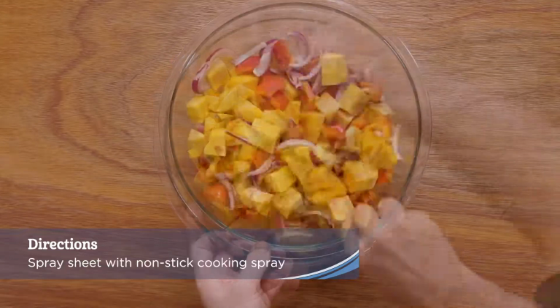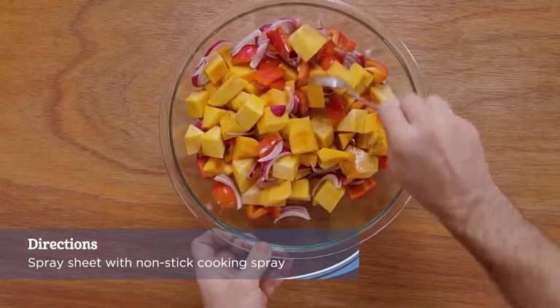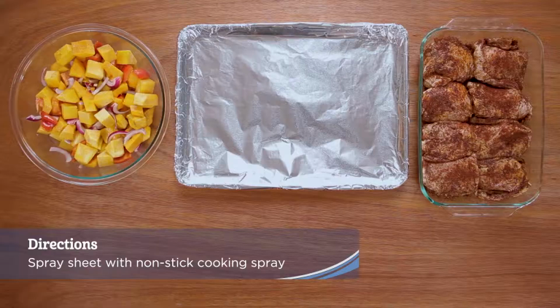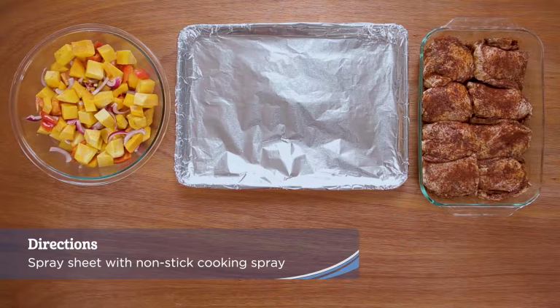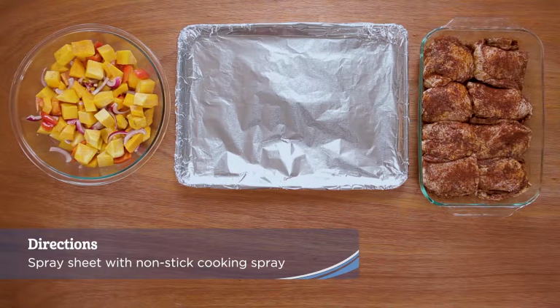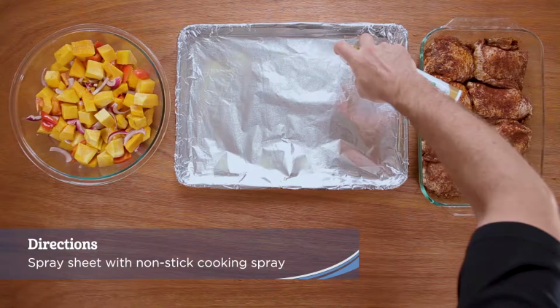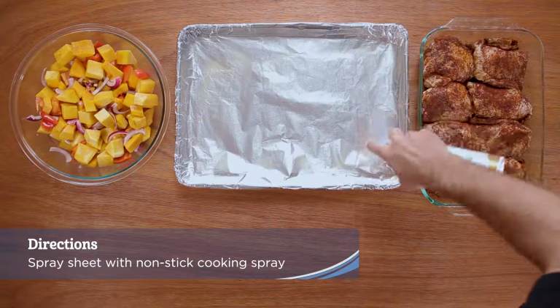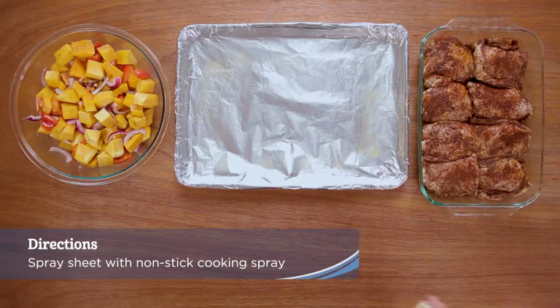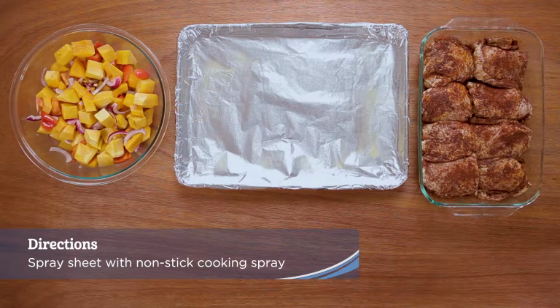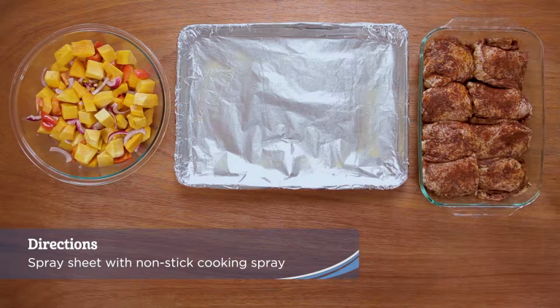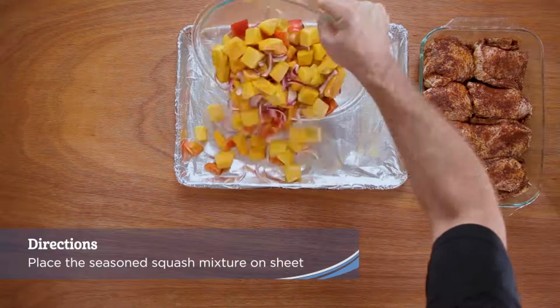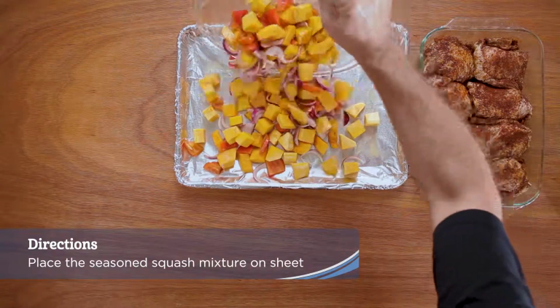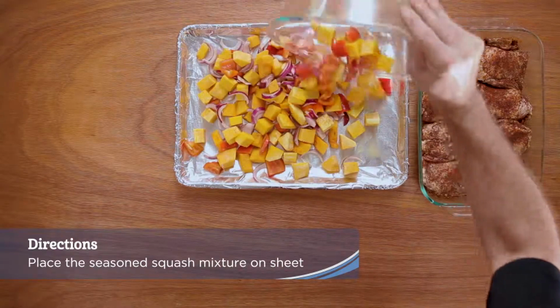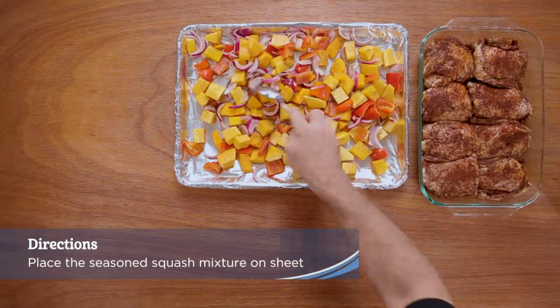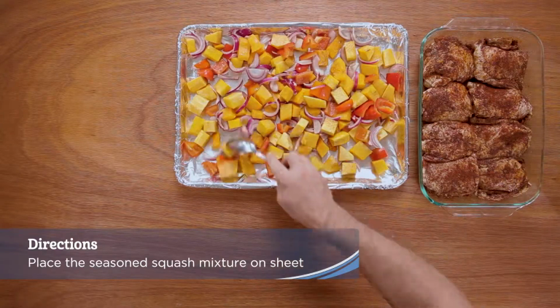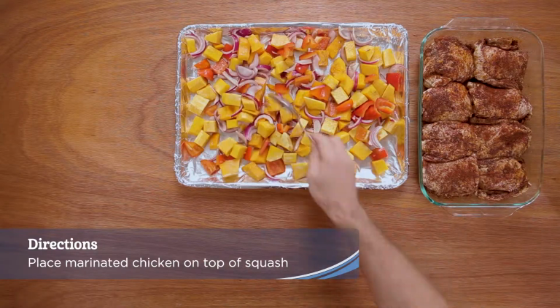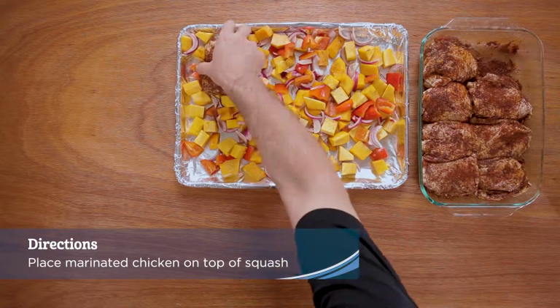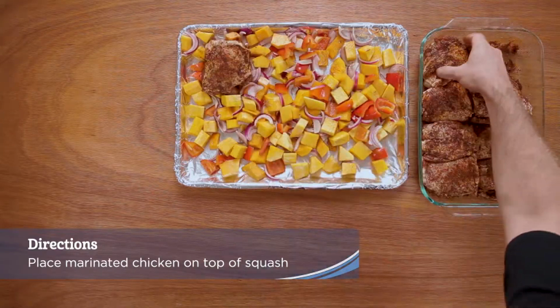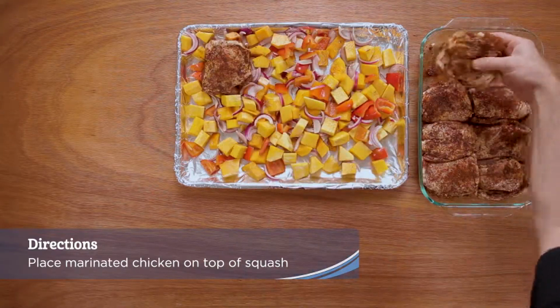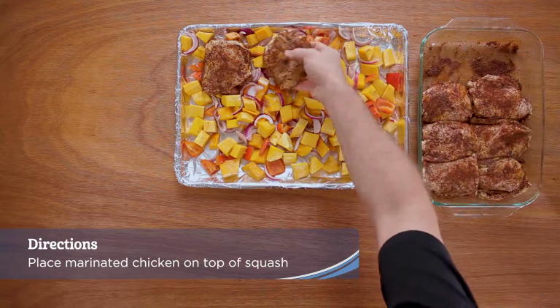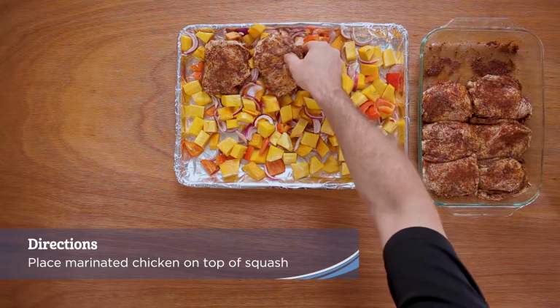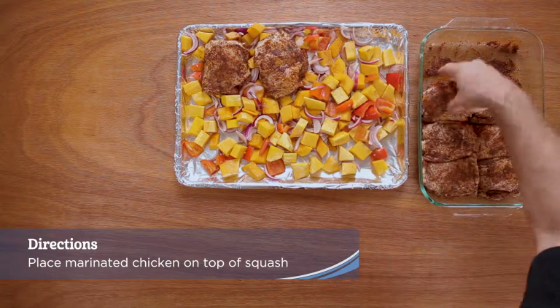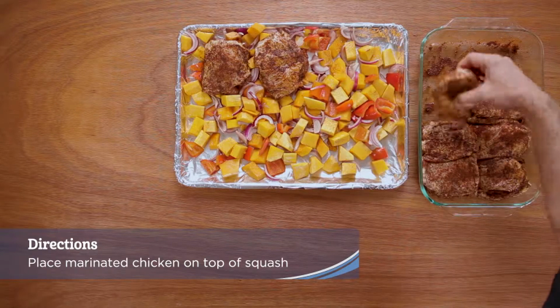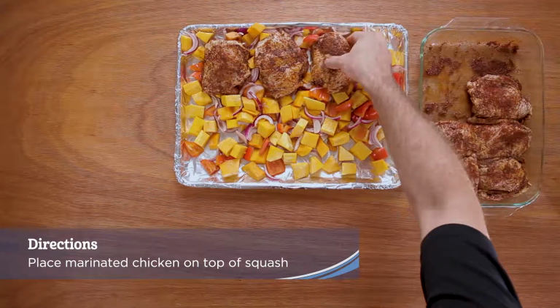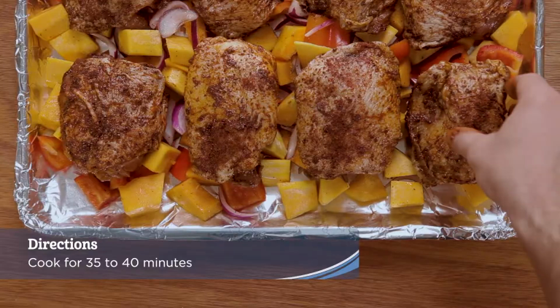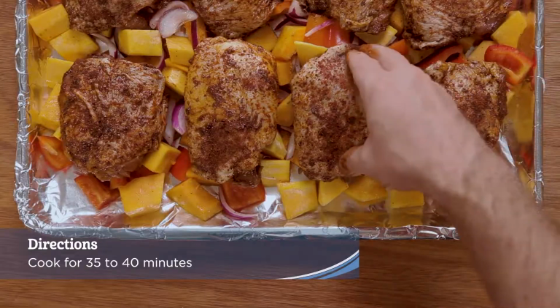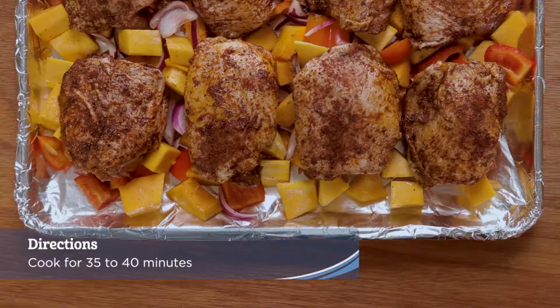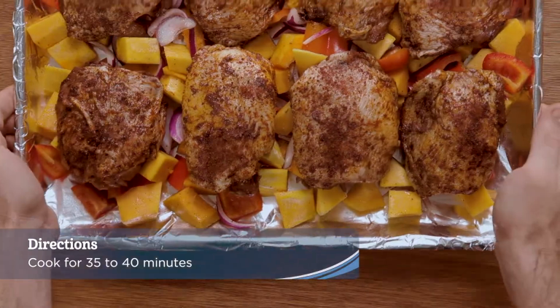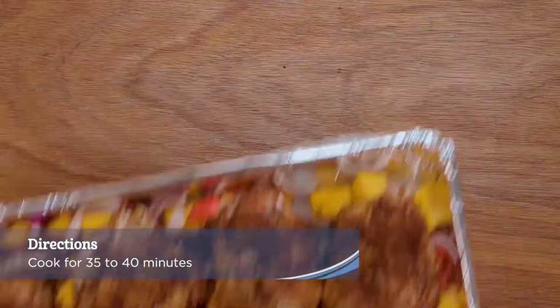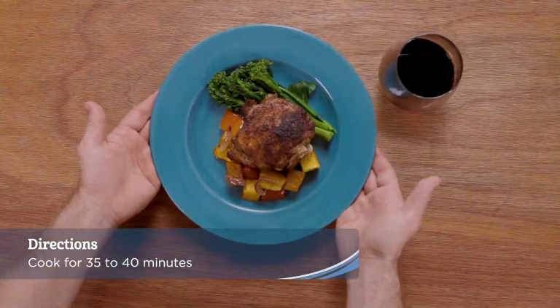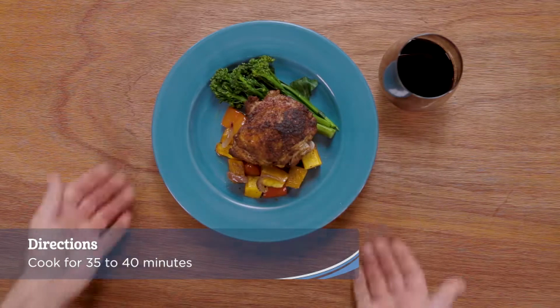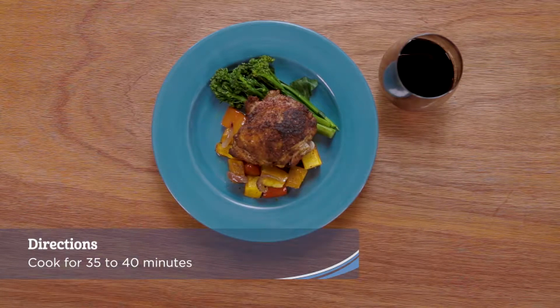For easy cleanup, line a baking sheet with foil and coat with nonstick cooking spray. Place the seasoned squash mixture onto the baking sheet, then remove the marinated chicken from the refrigerator and place on top of the squash. Cook for 35 to 40 minutes until the chicken is golden brown and crispy.